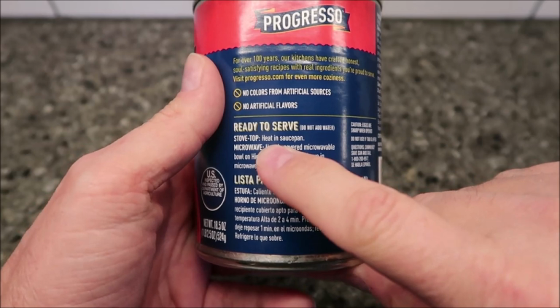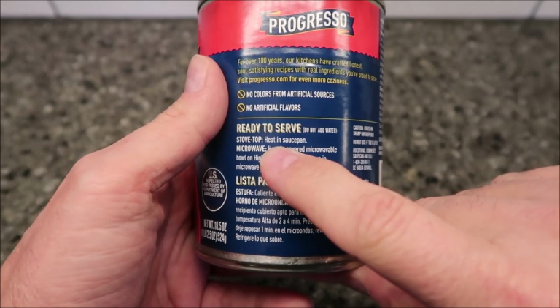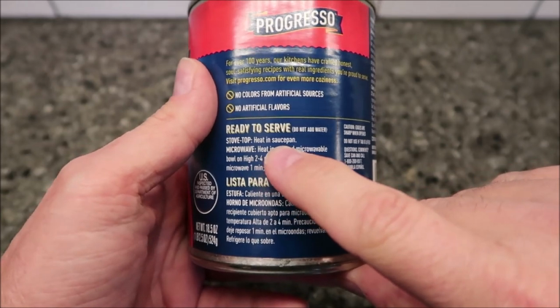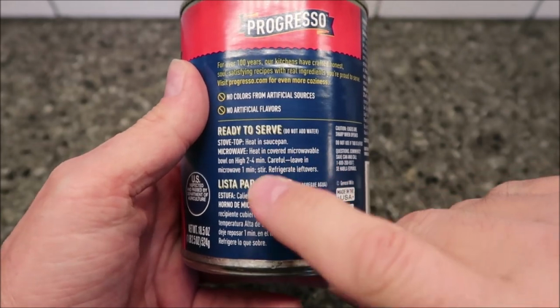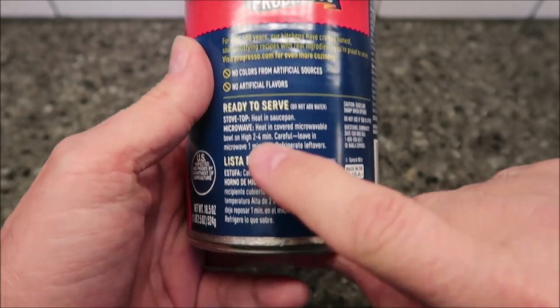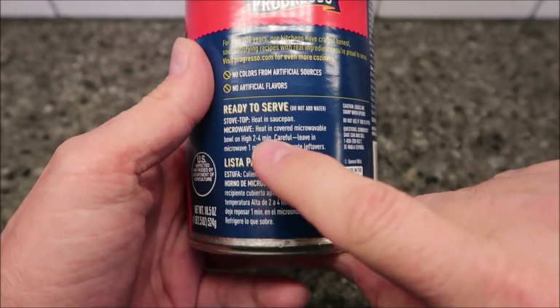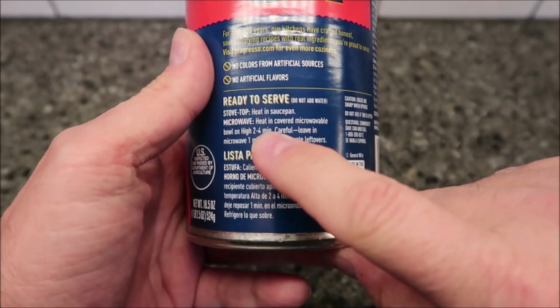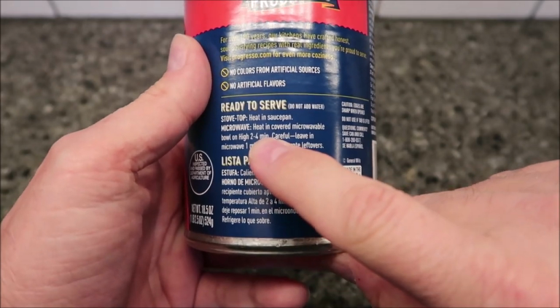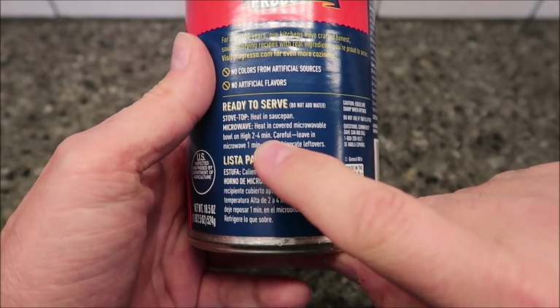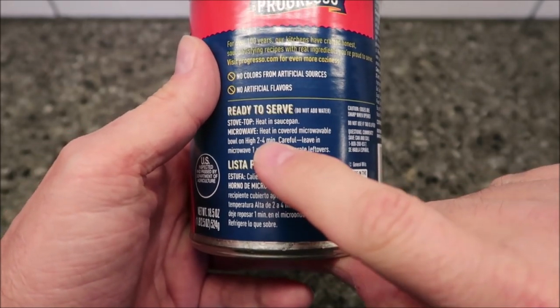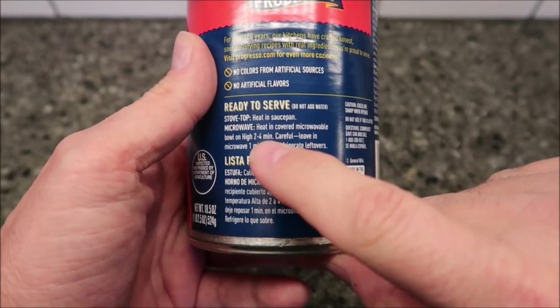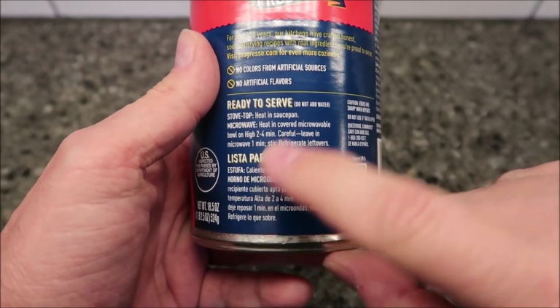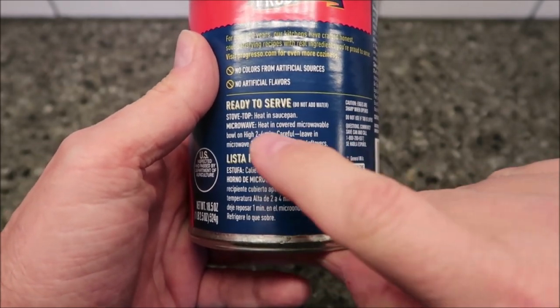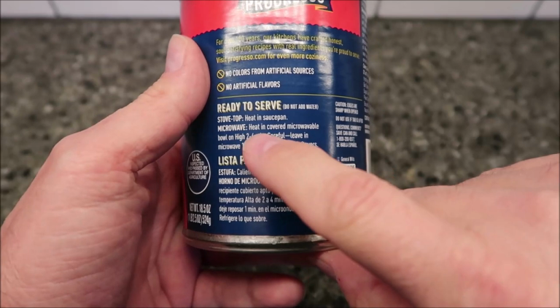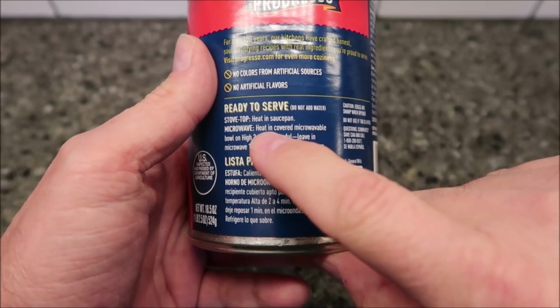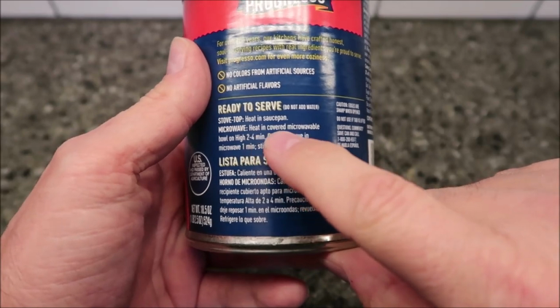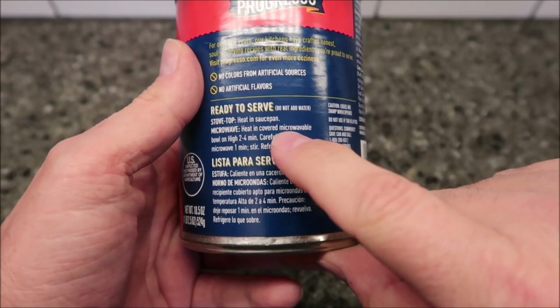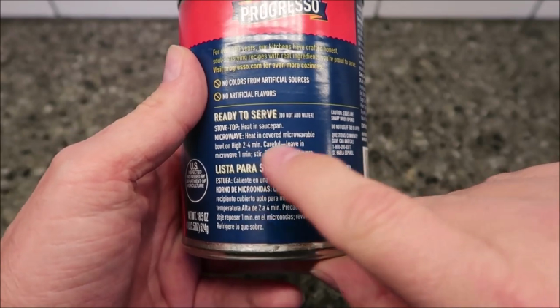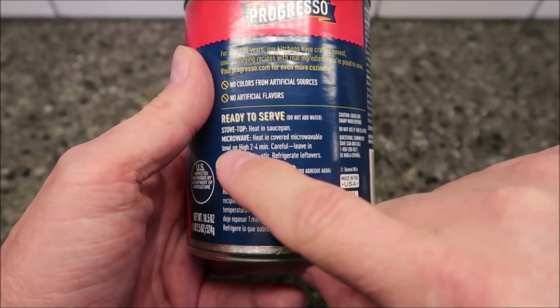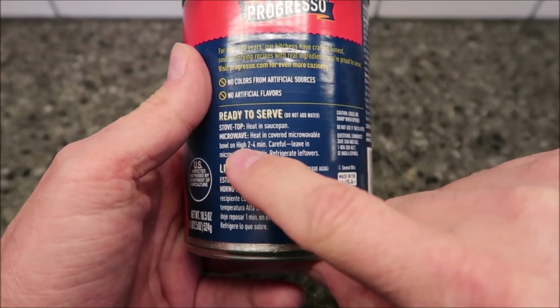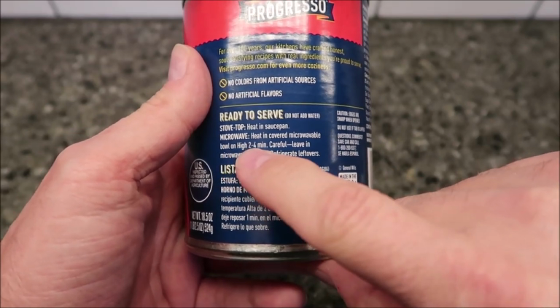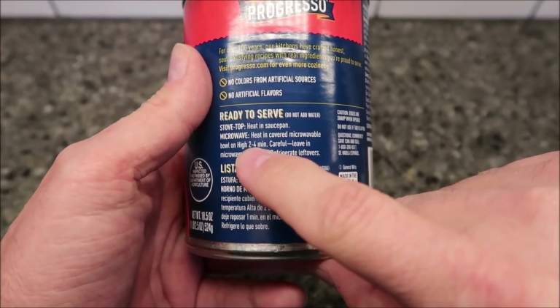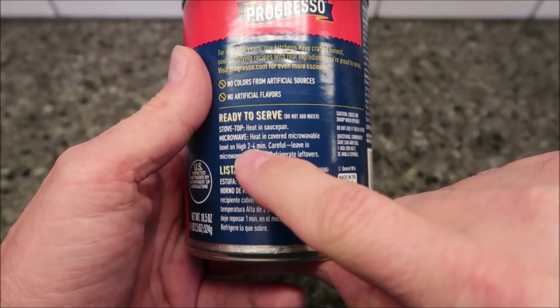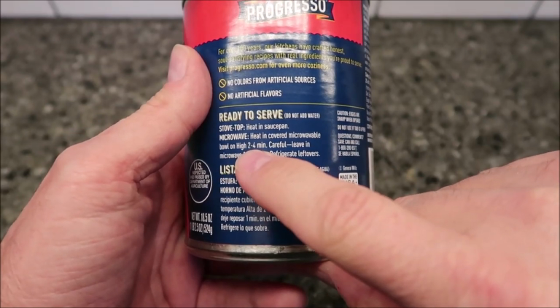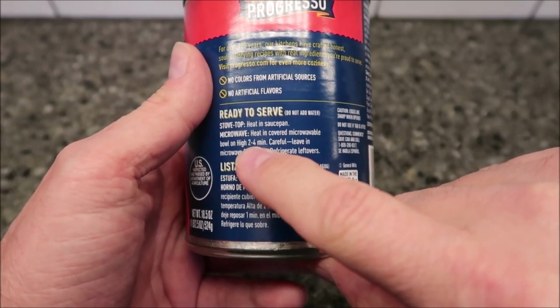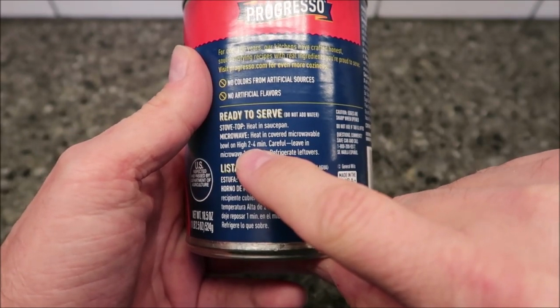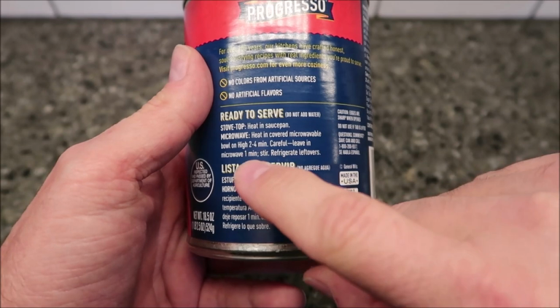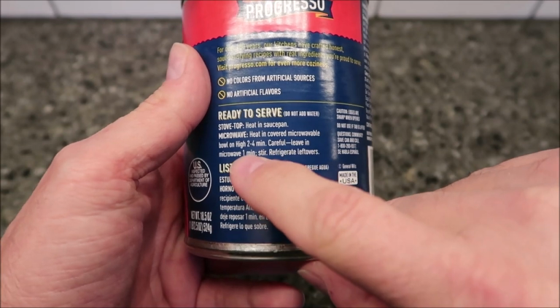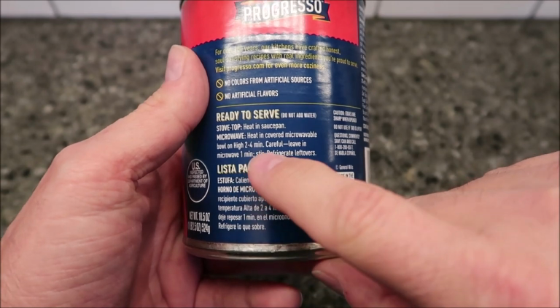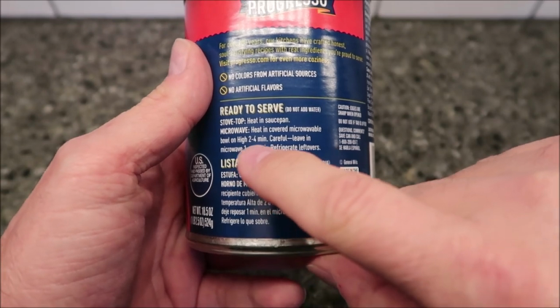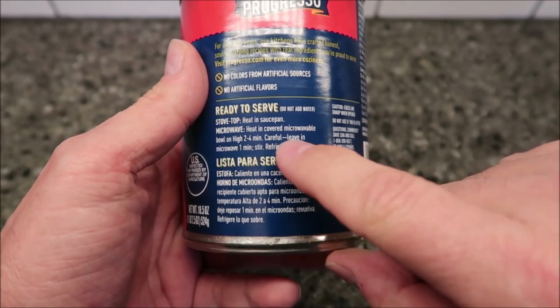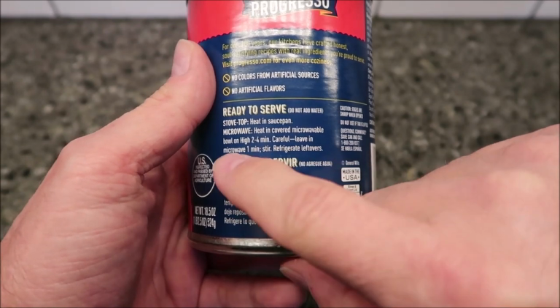You can heat this up on the stove if you want to just put it in a pan. I'm going to put it in the microwave like always. Heat in a covered microwavable bowl on high for two to four minutes — I think about three minutes will be fine.